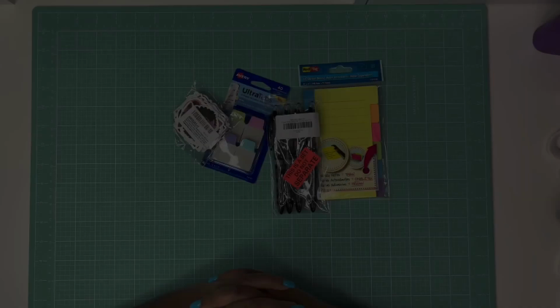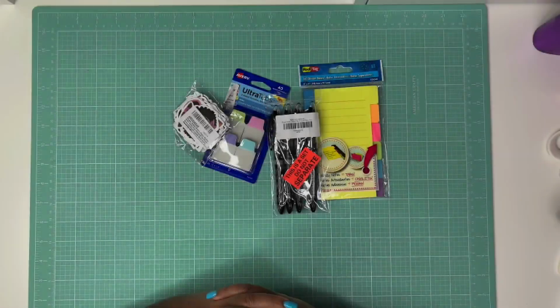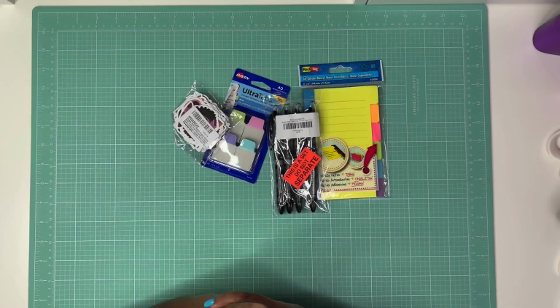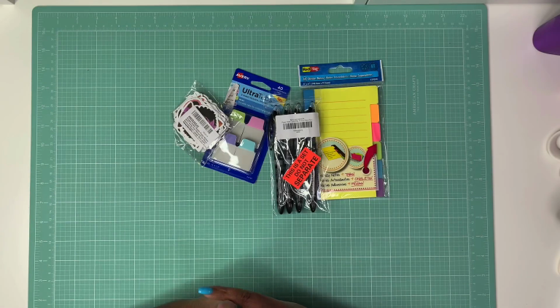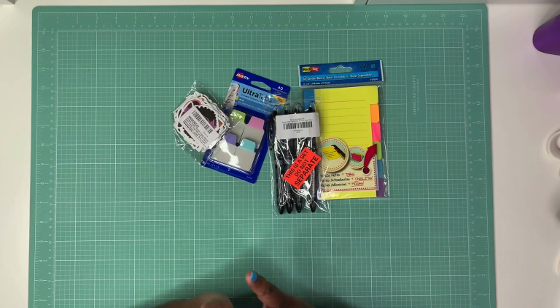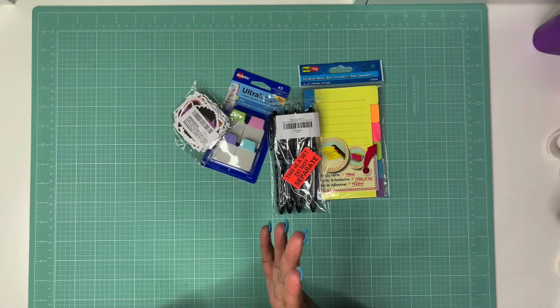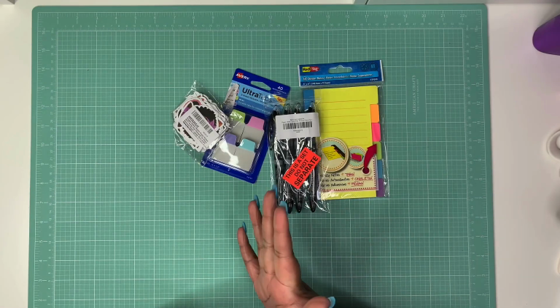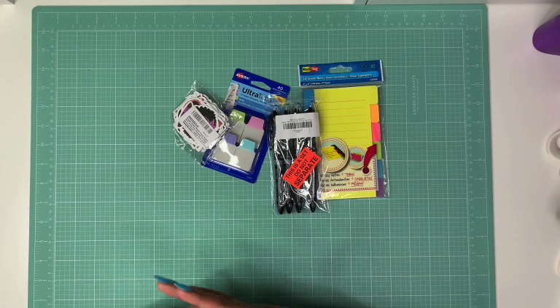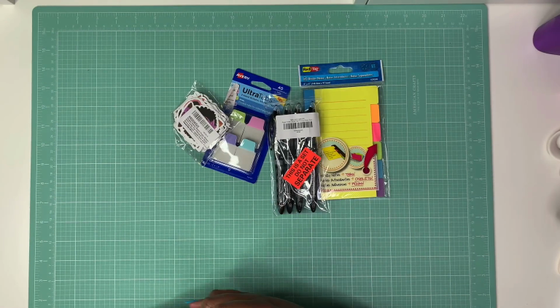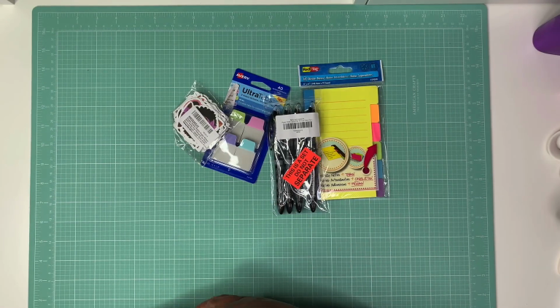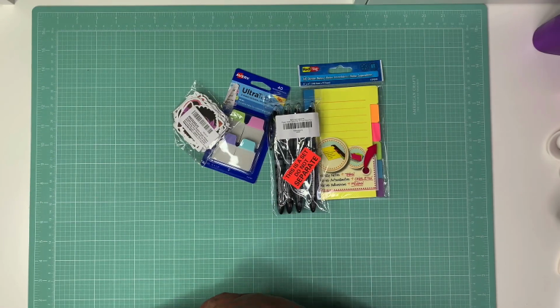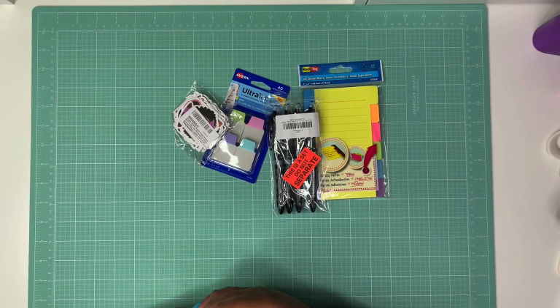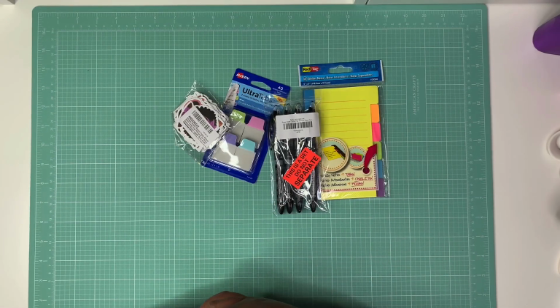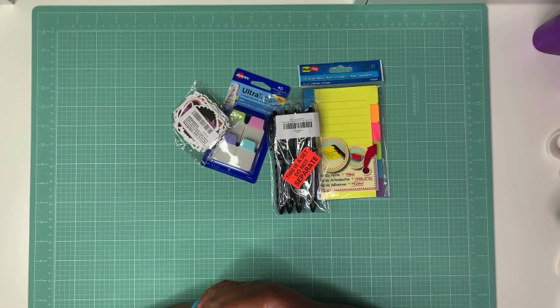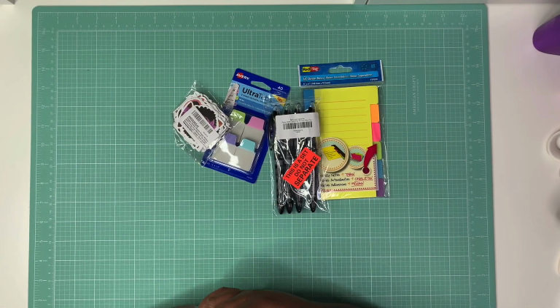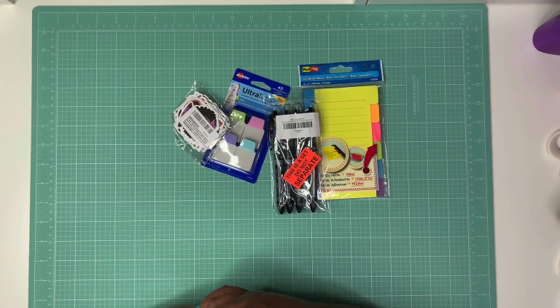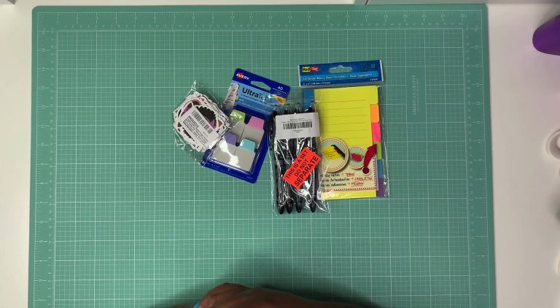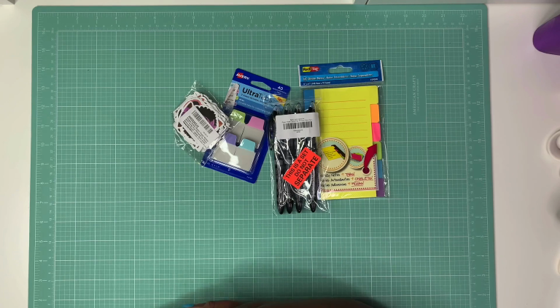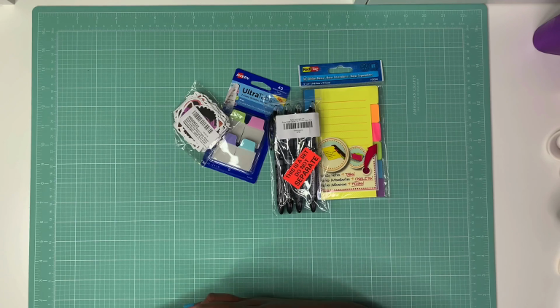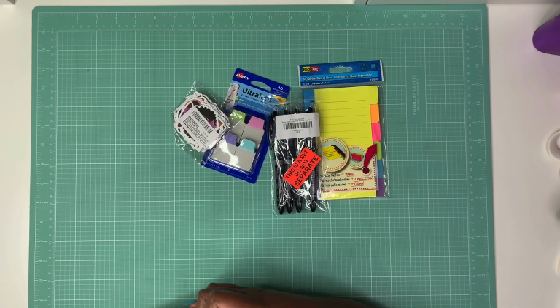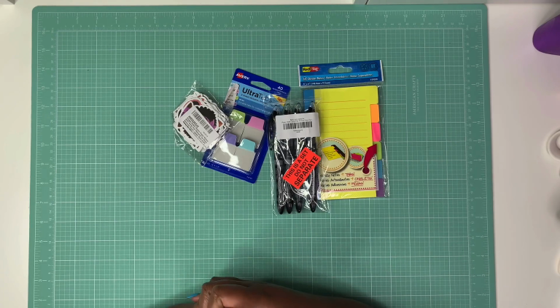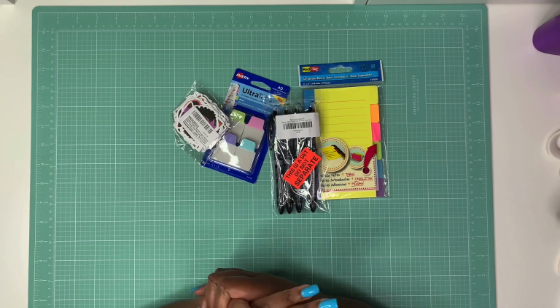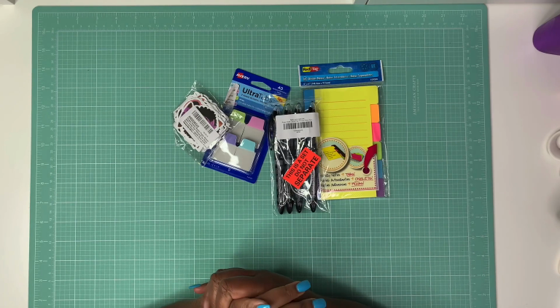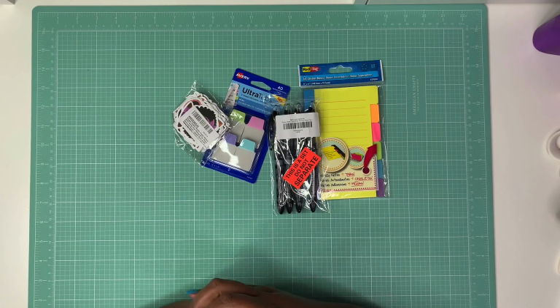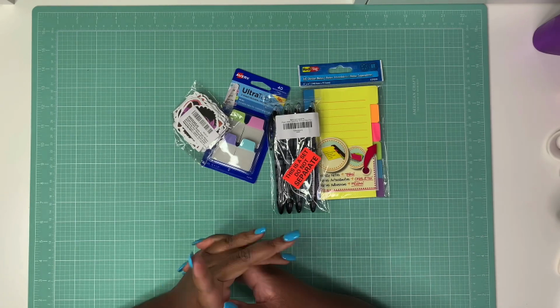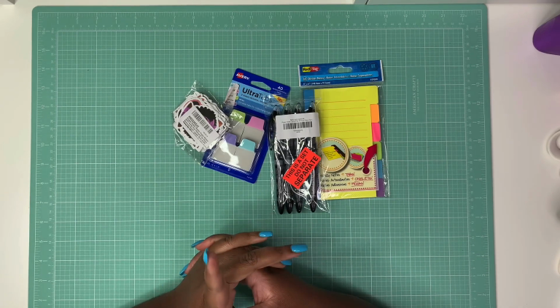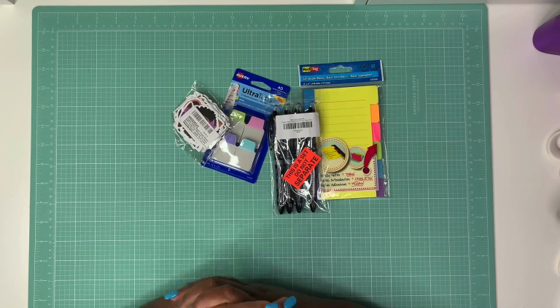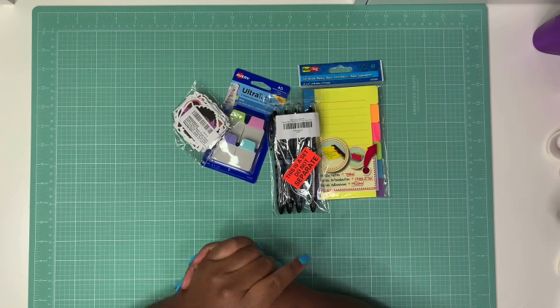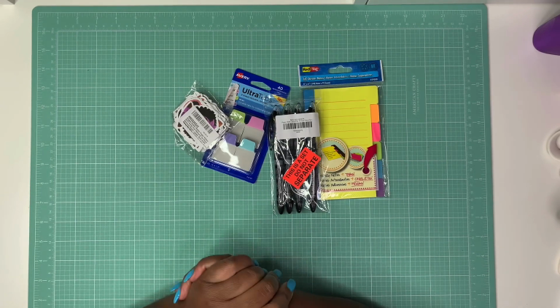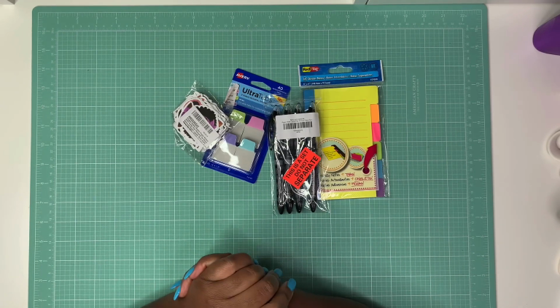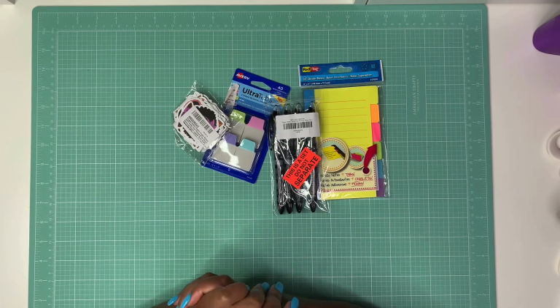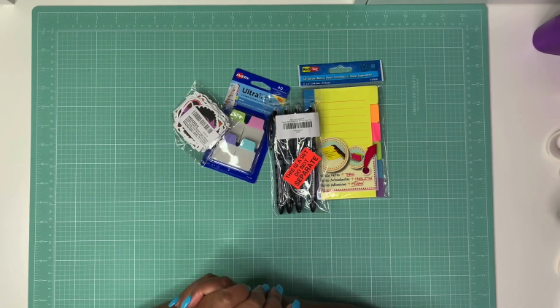Hey y'all, welcome back to my channel. I'm here with an Amazon planner supply haul — just a few things I saw on Amazon that caught my eye that I wanted to share with y'all, so let's go ahead and jump into it.